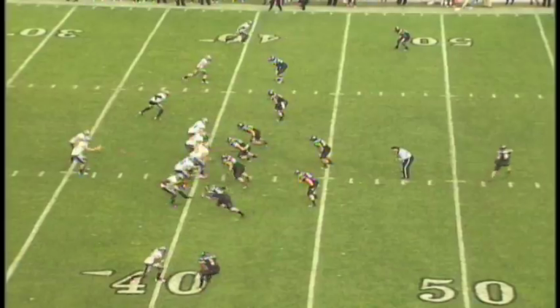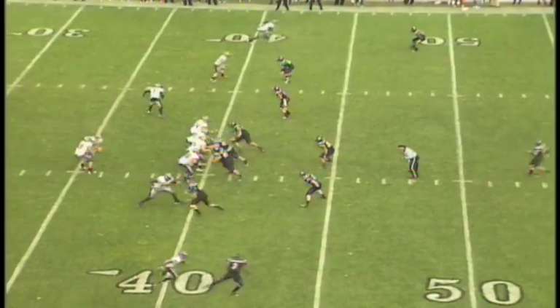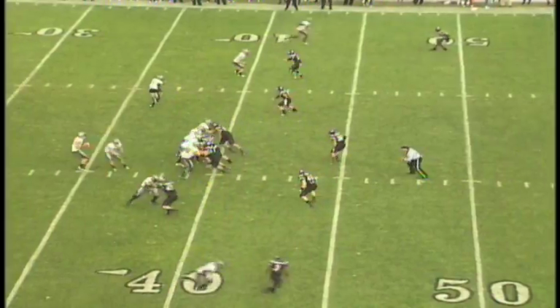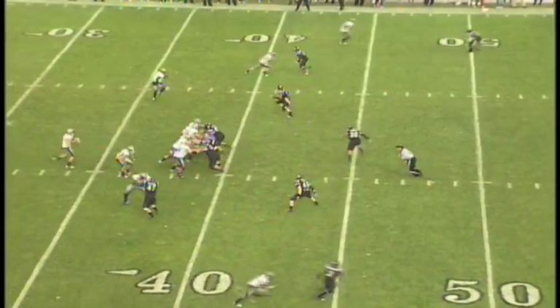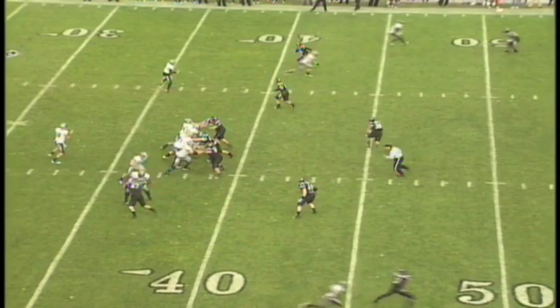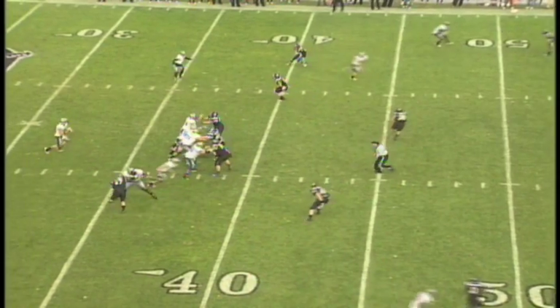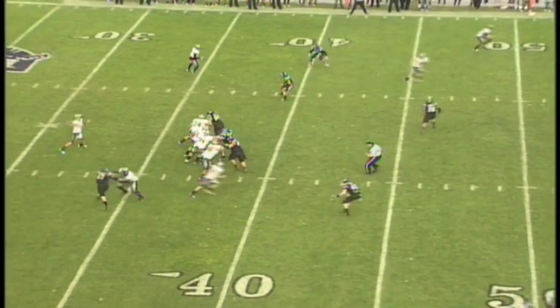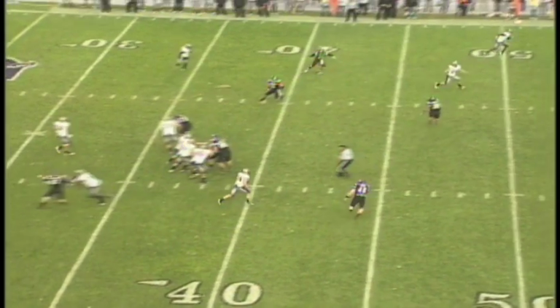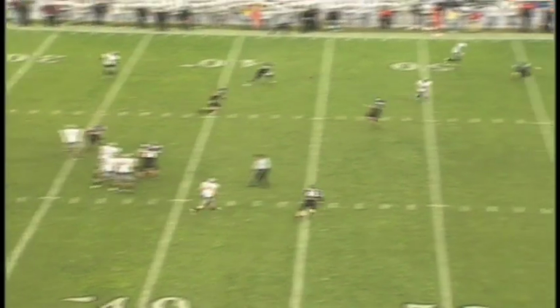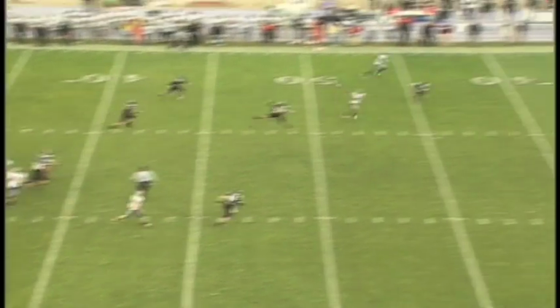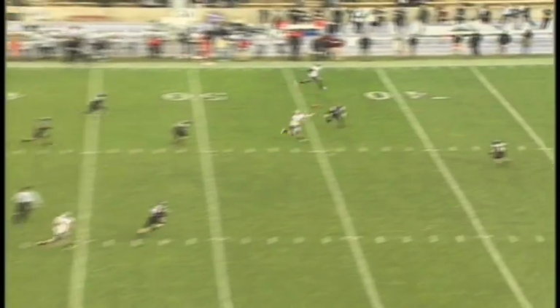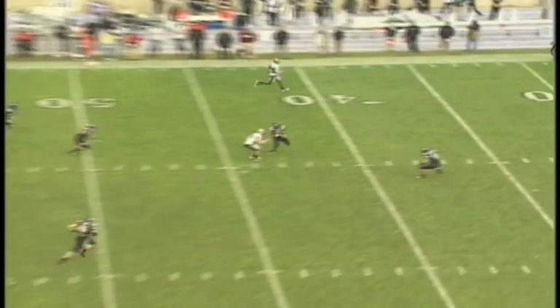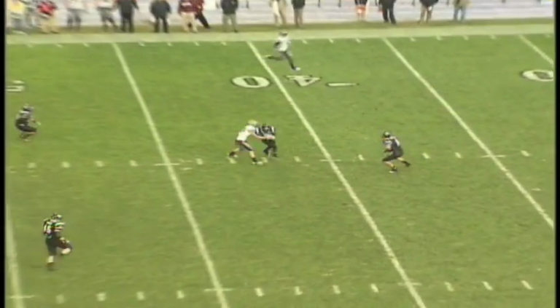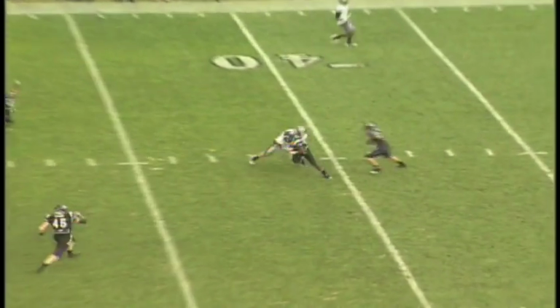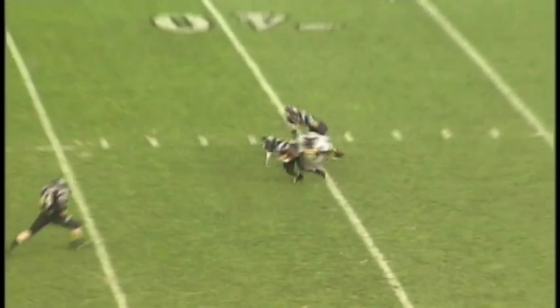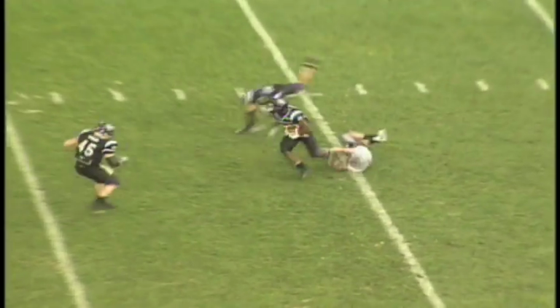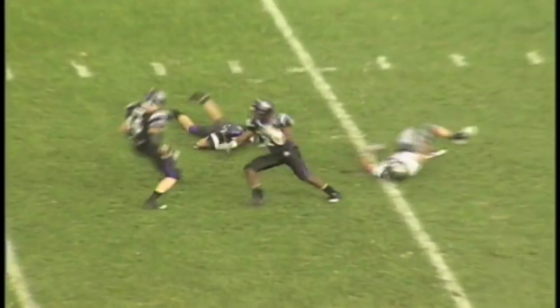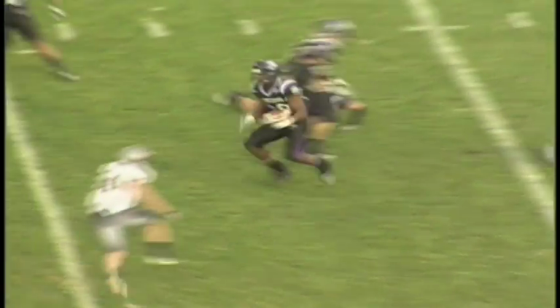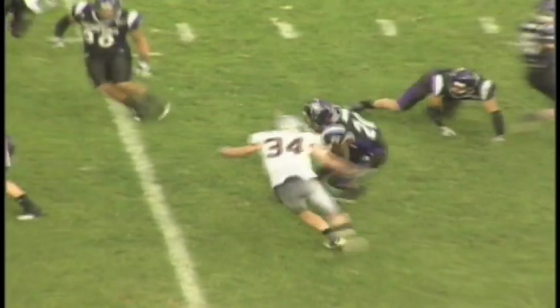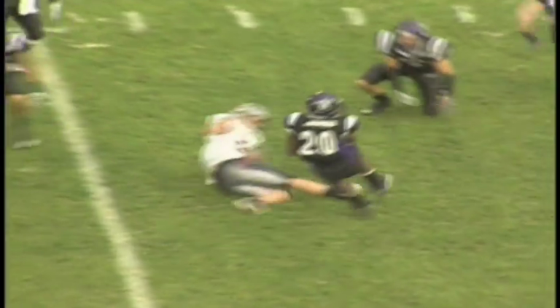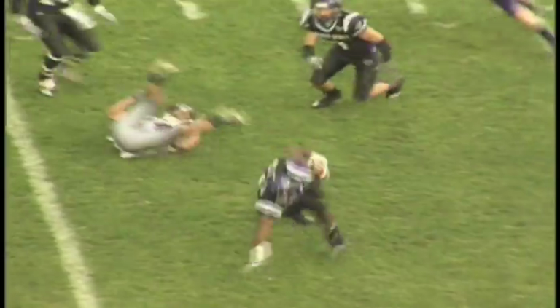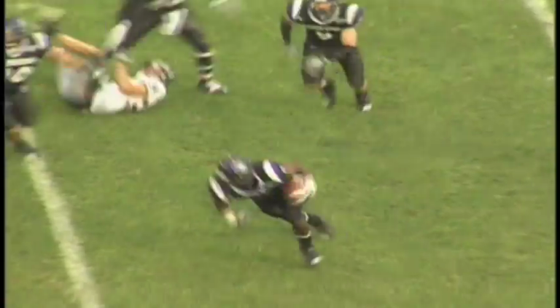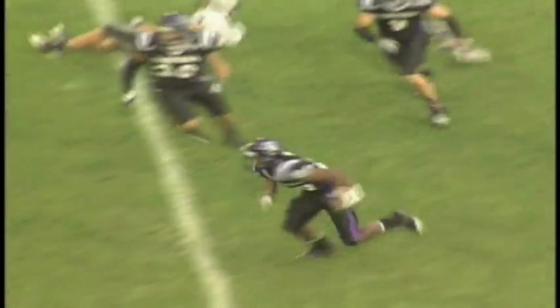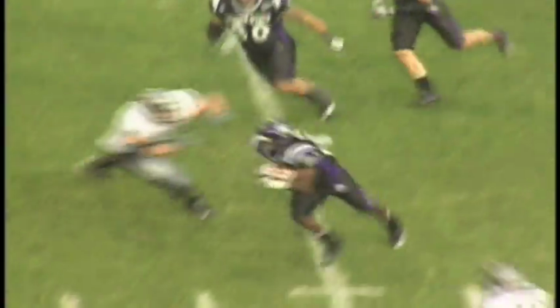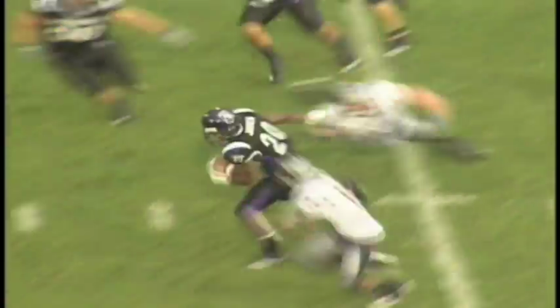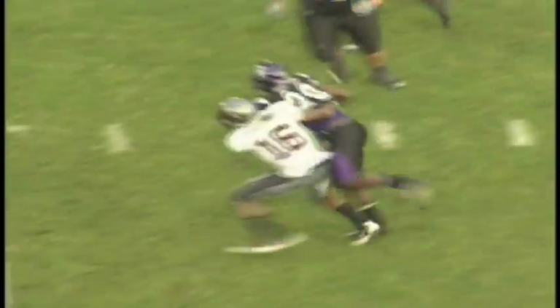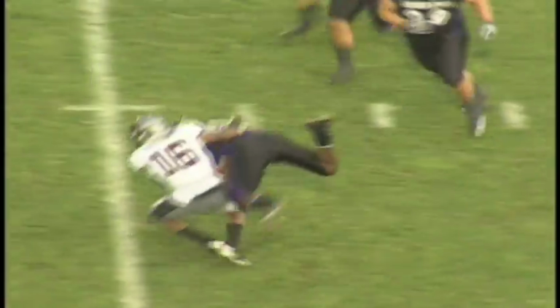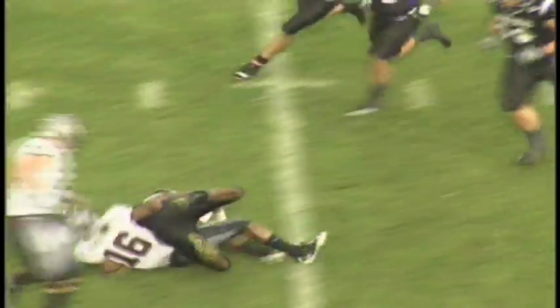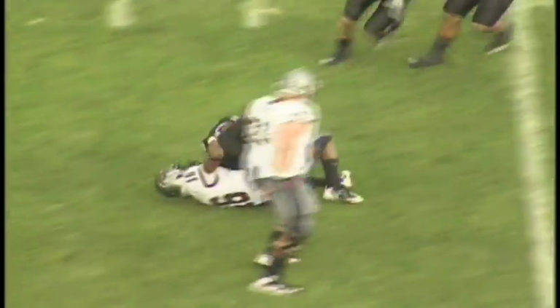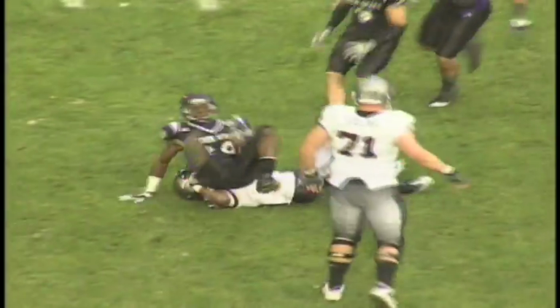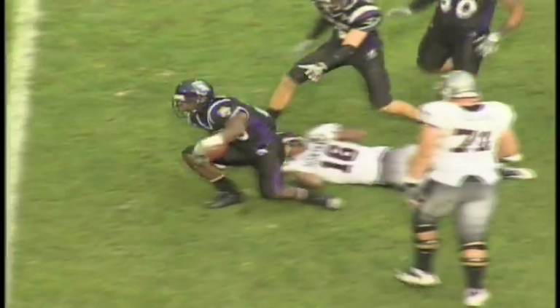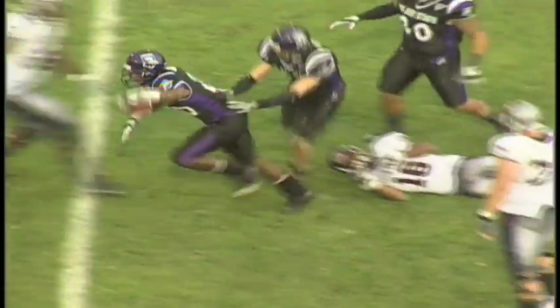Roper clinging to a 2-point lead. Roper pumps, throws deep, and it's picked off on the deflection. Here come the Wildcats. David James — 45, 50 — 48 yards.